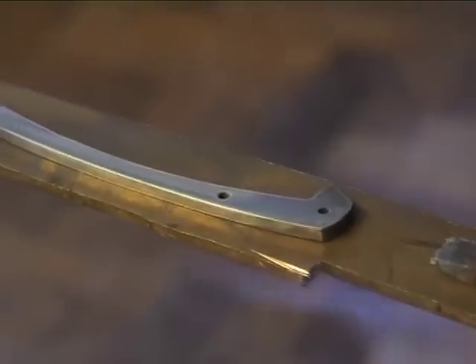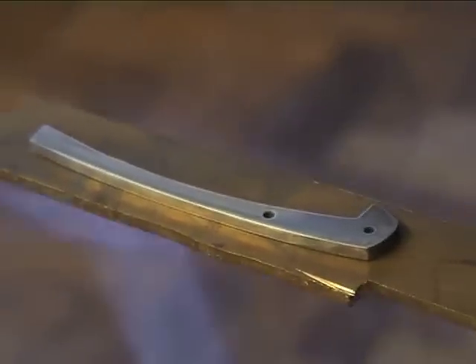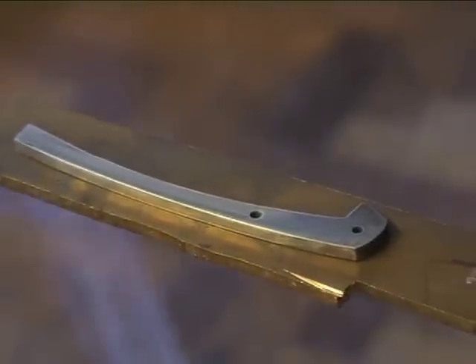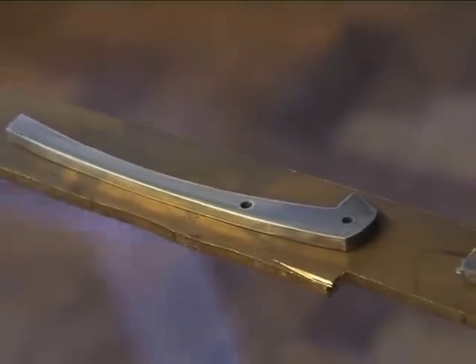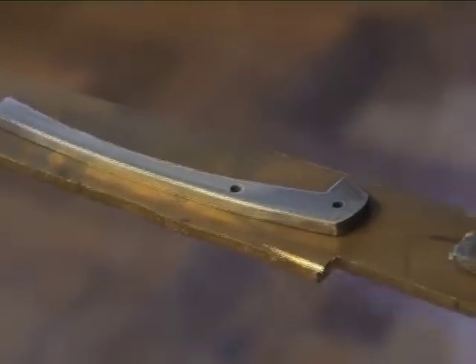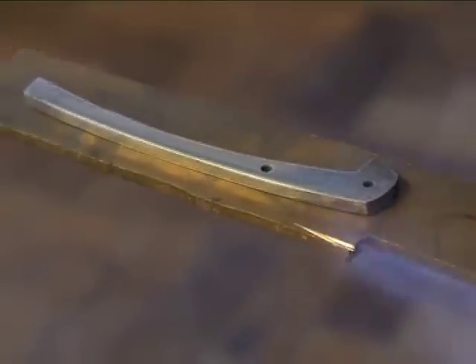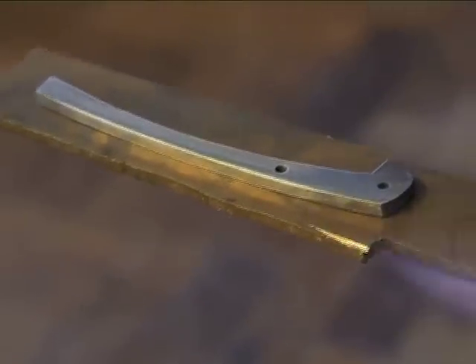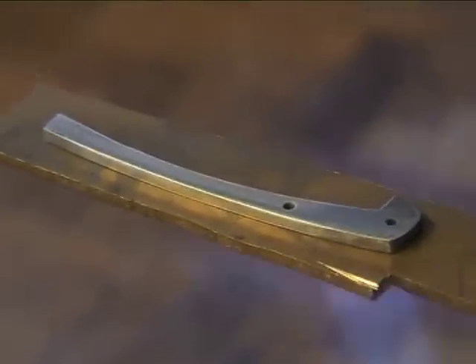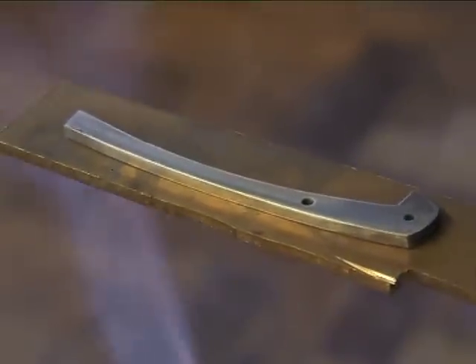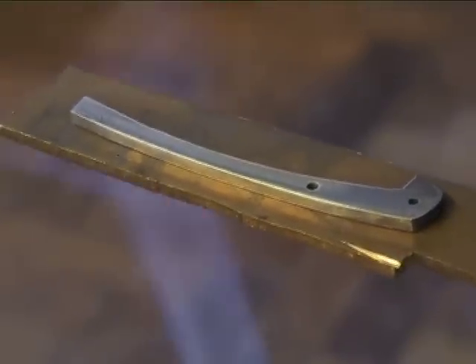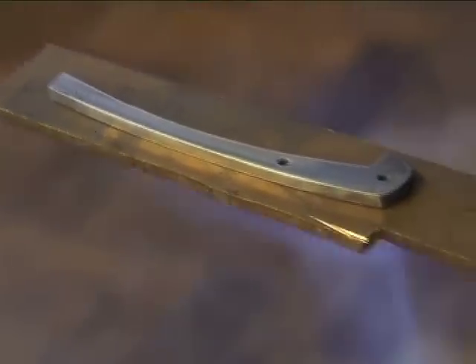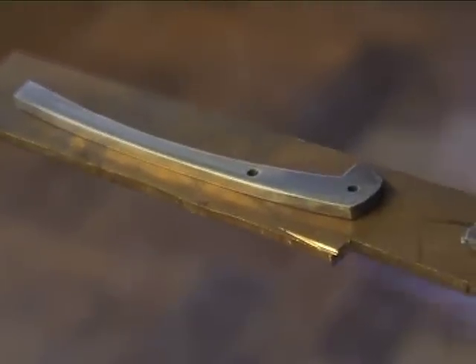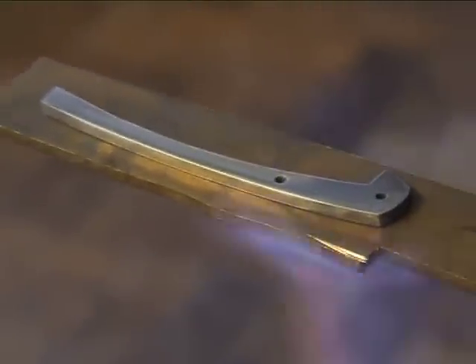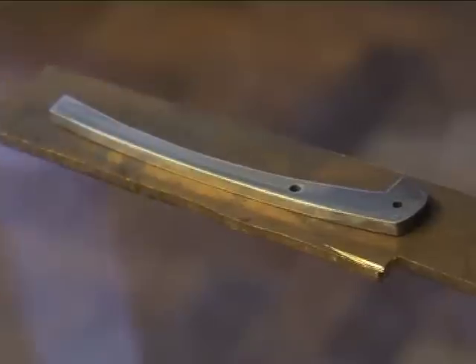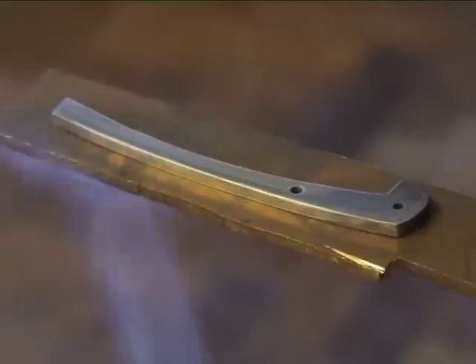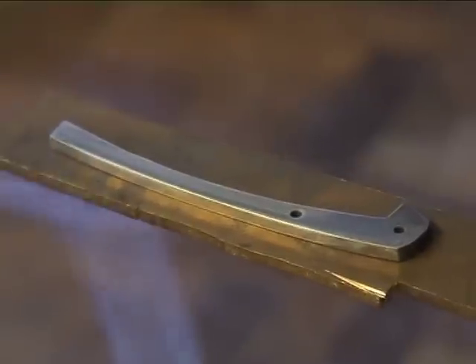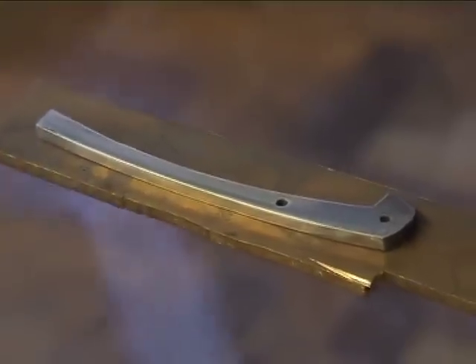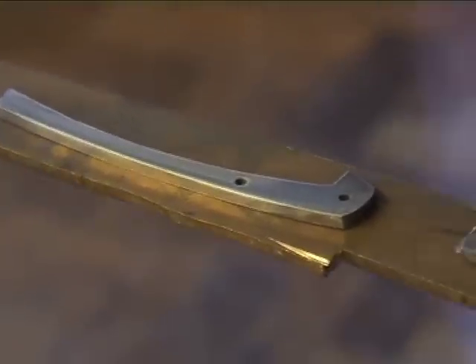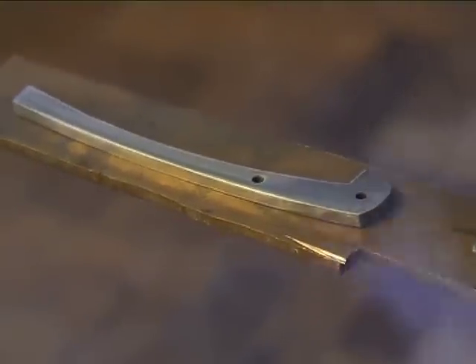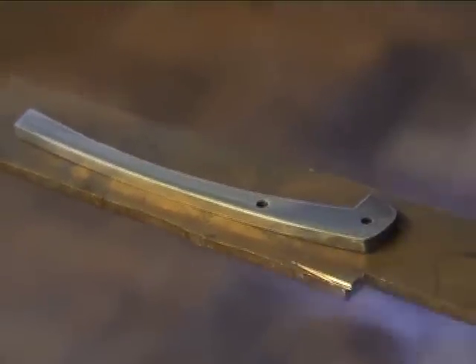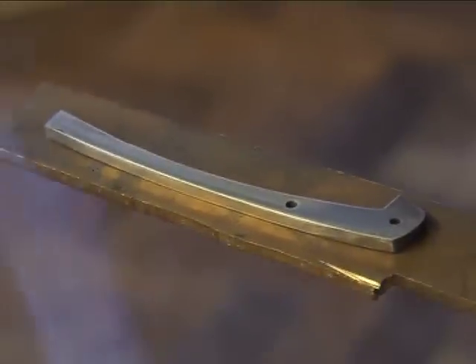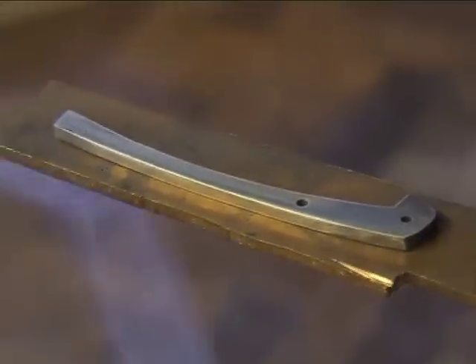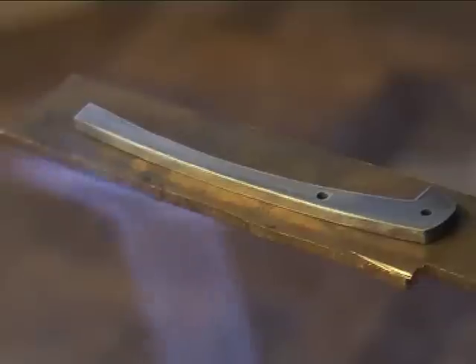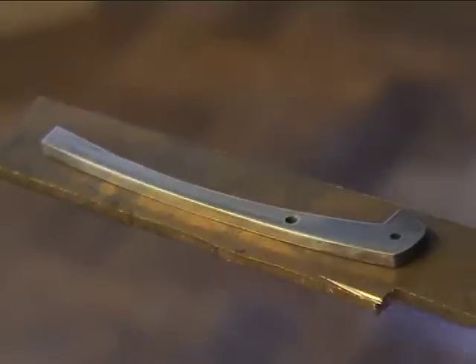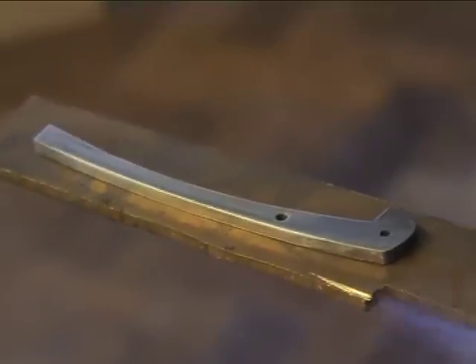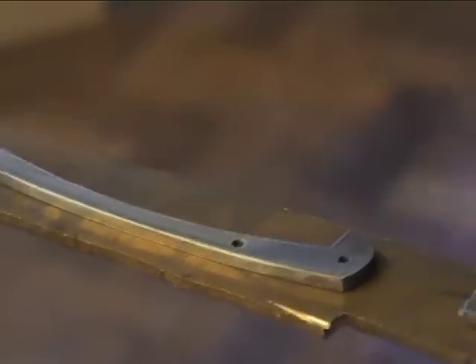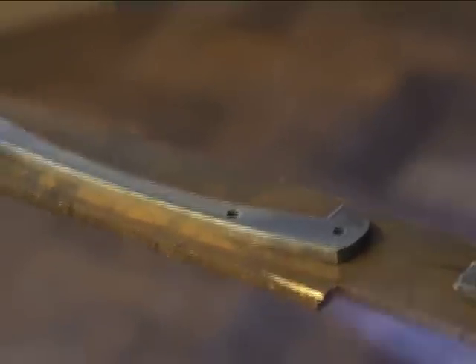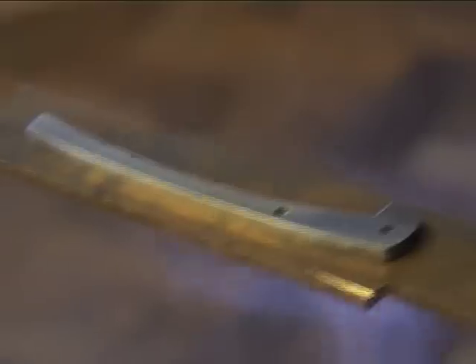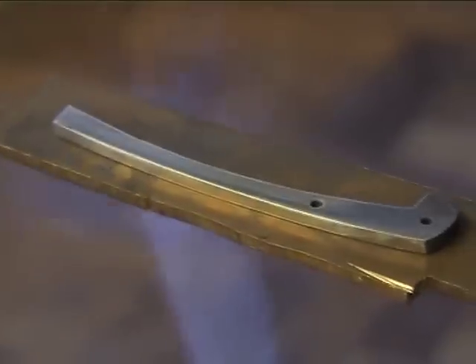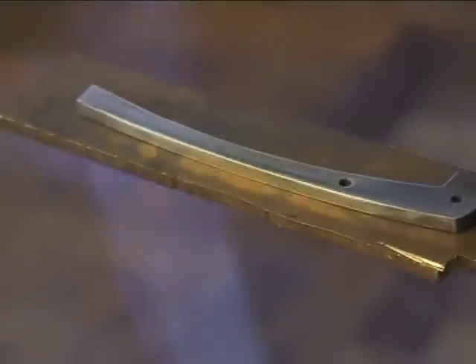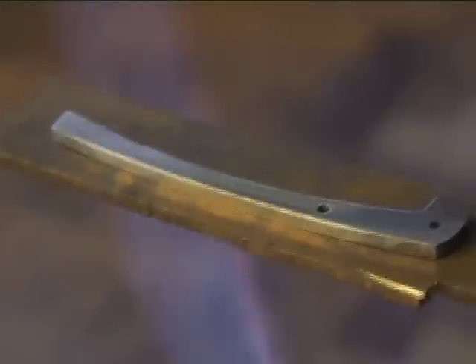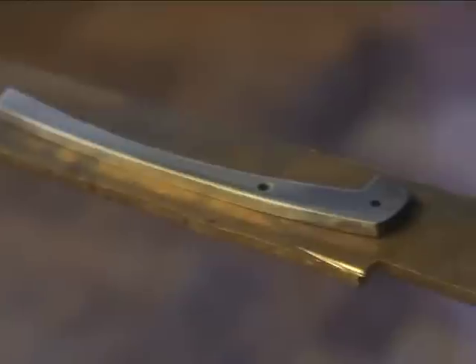To do this properly for stainless you need to soak it at a tempering temperature — you need to soak it for a period of time. We don't really have the right setup to do that here. You could do it in a gas oven.